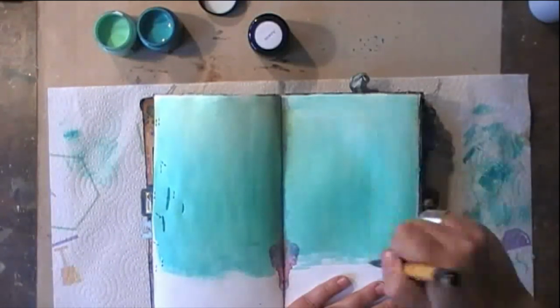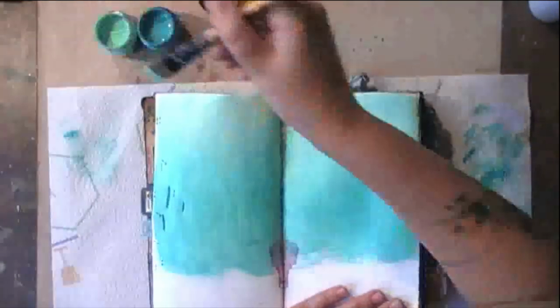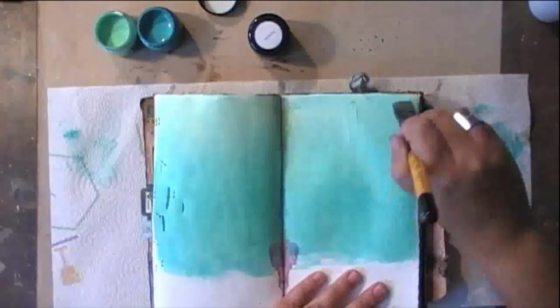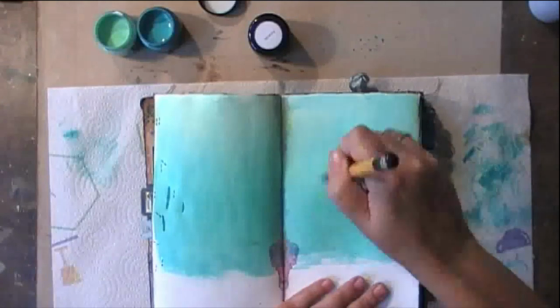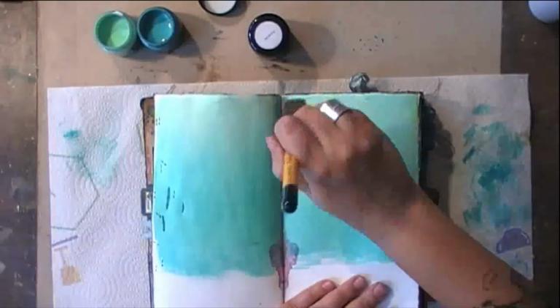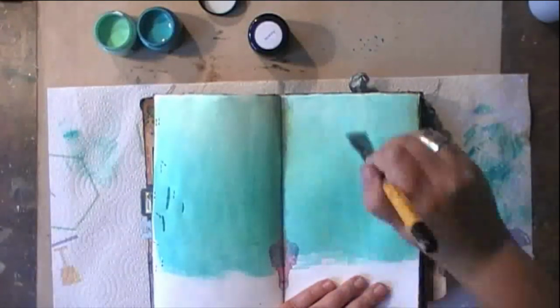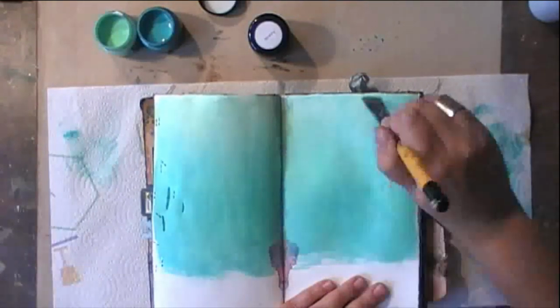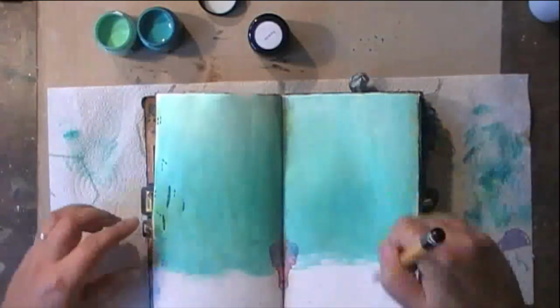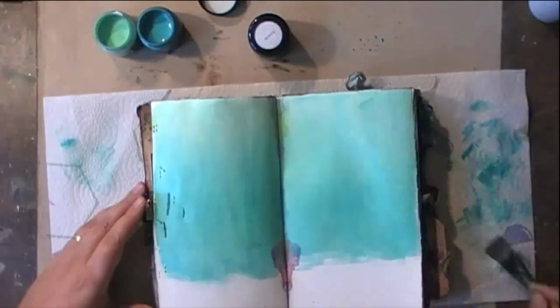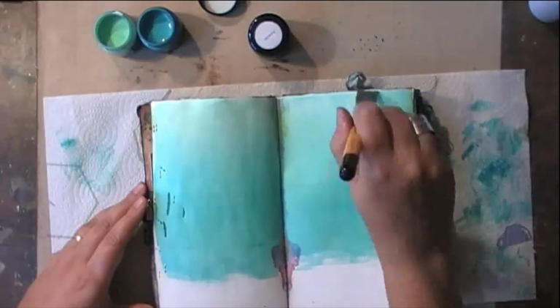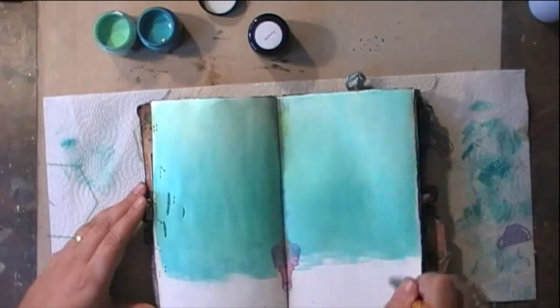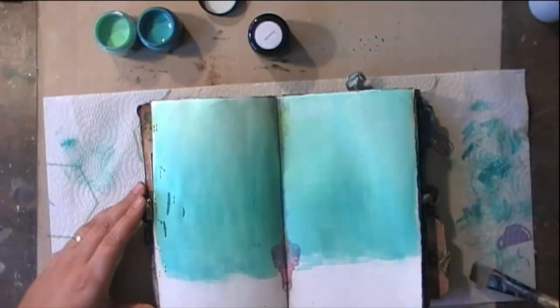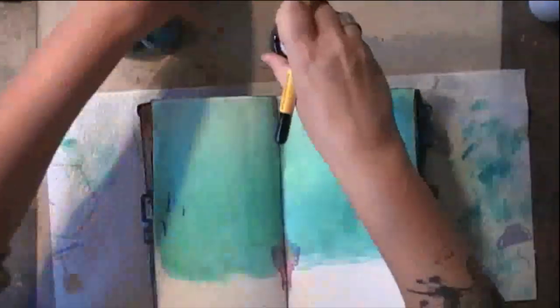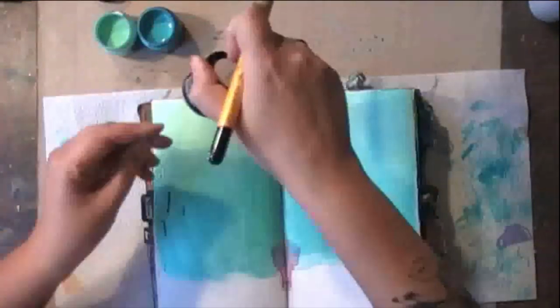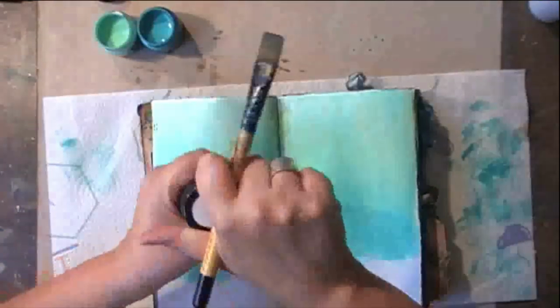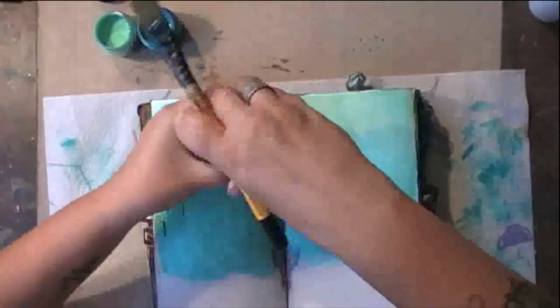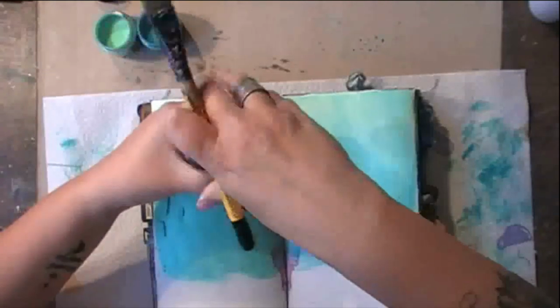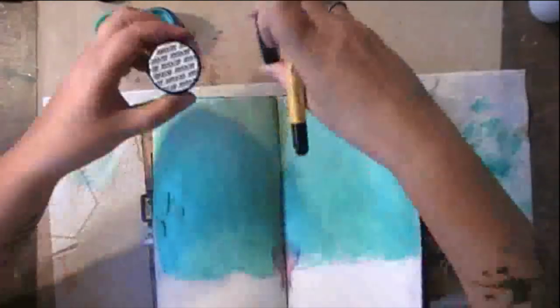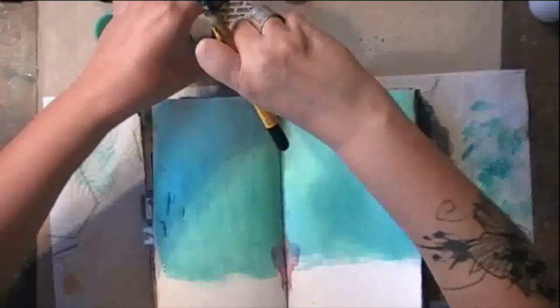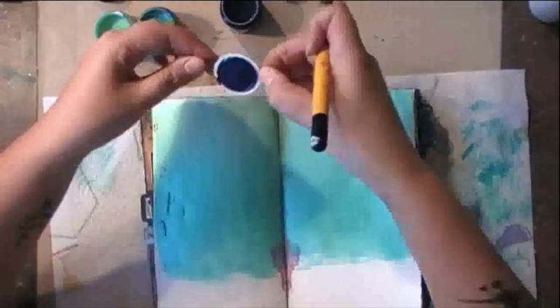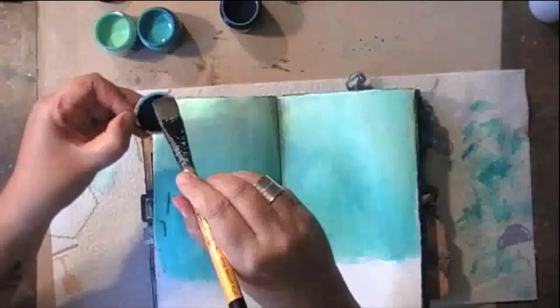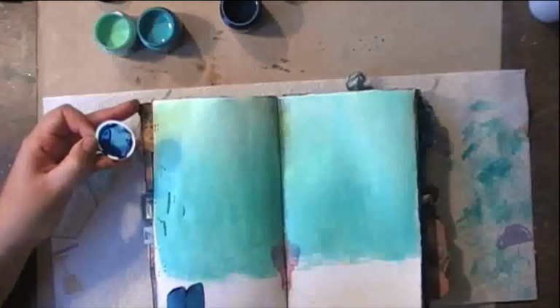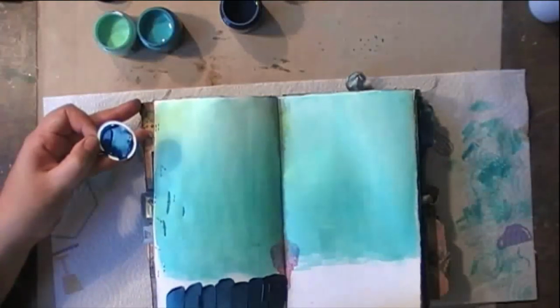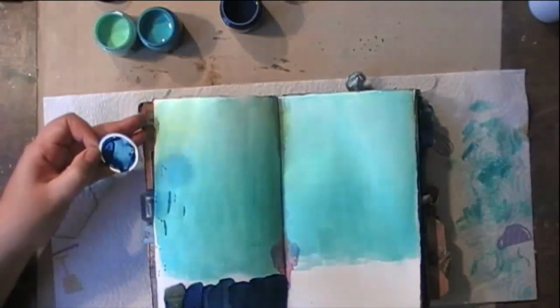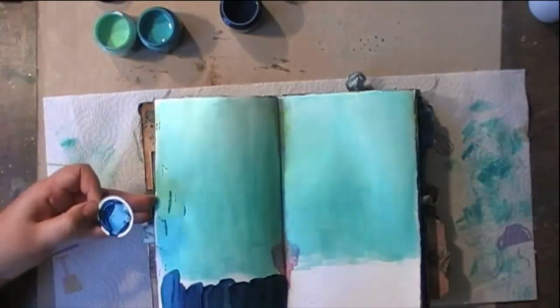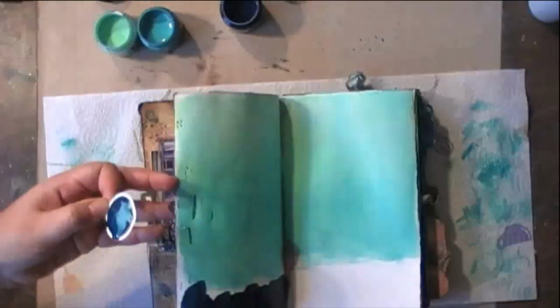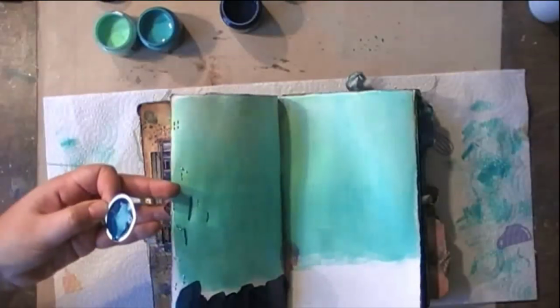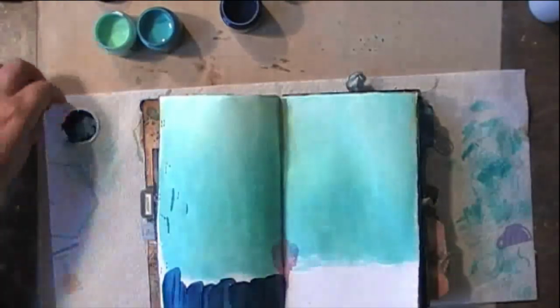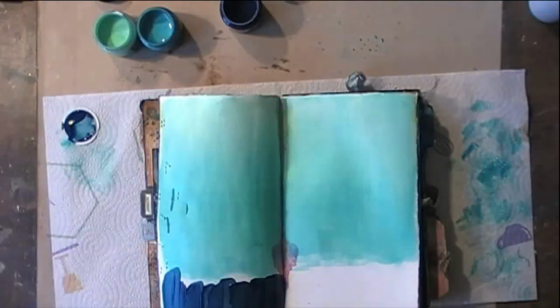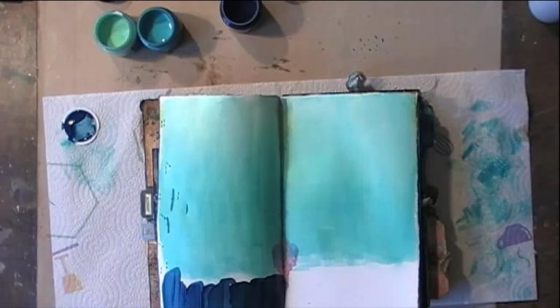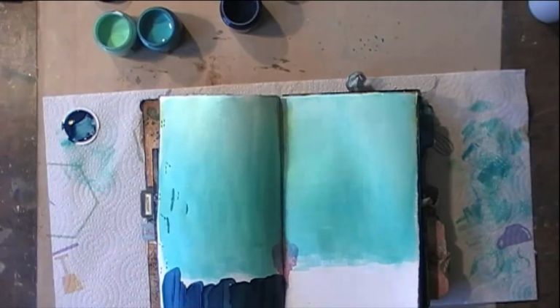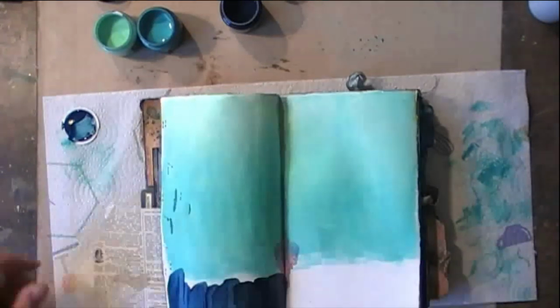I really want to keep that vintage mint on the top of my spread — which is a gorgeous color by the way. And then I'm going with the darkest of the blues for the bottom of my page.